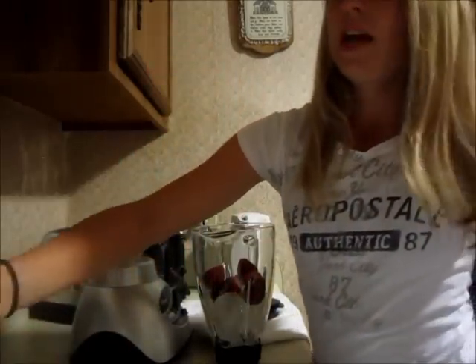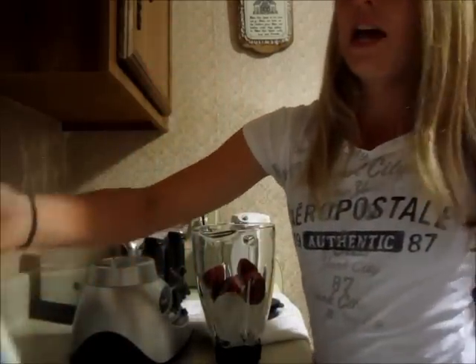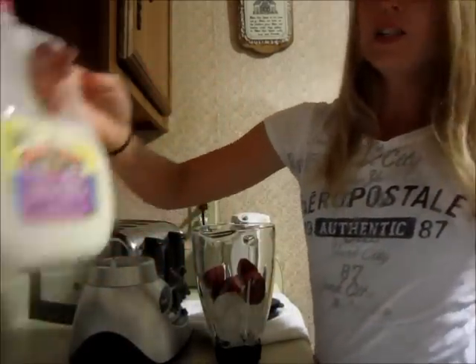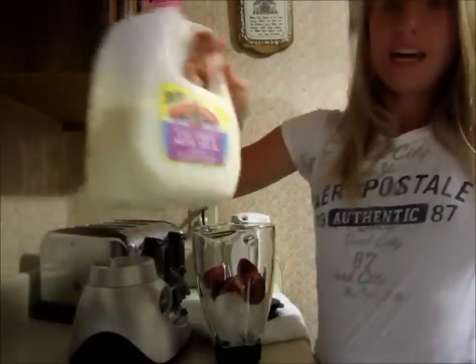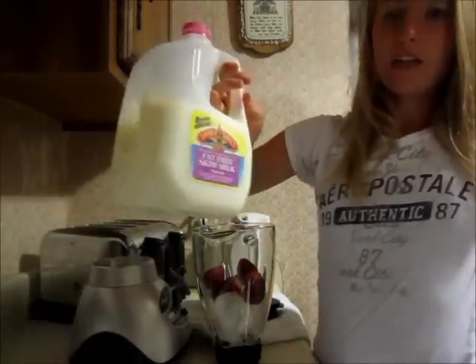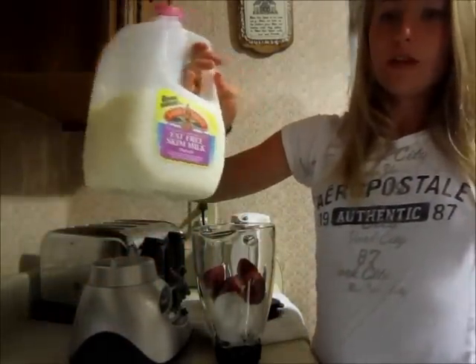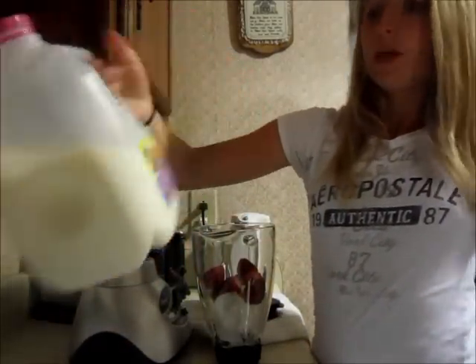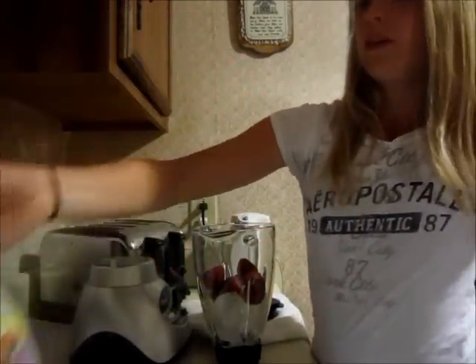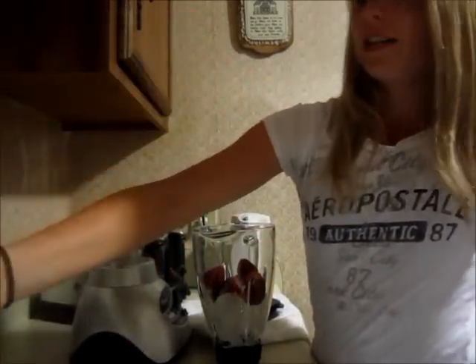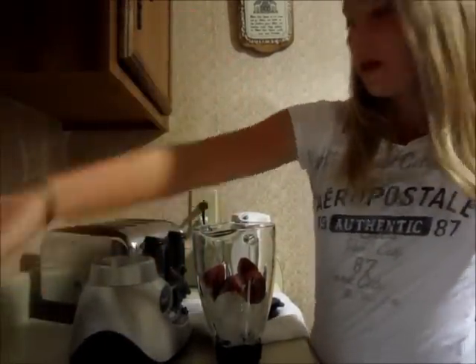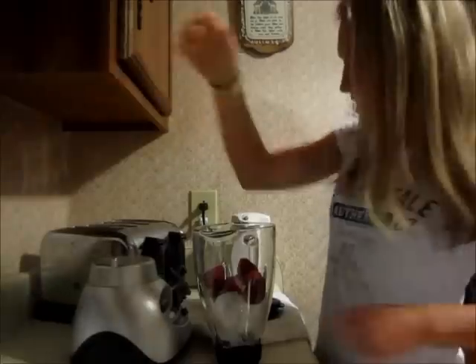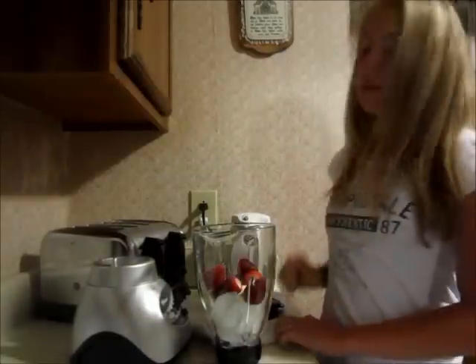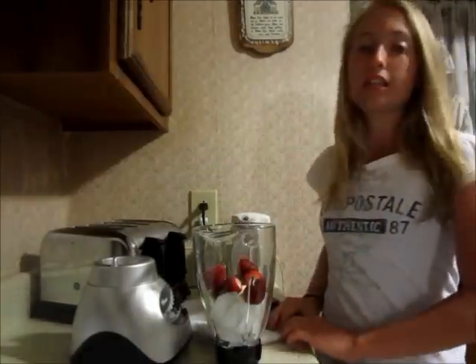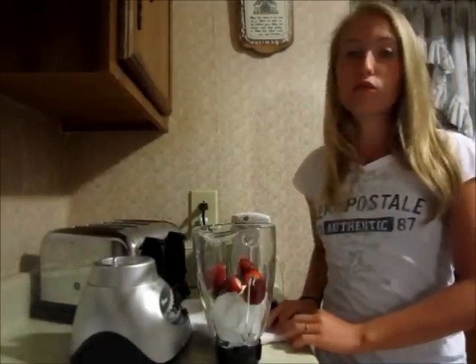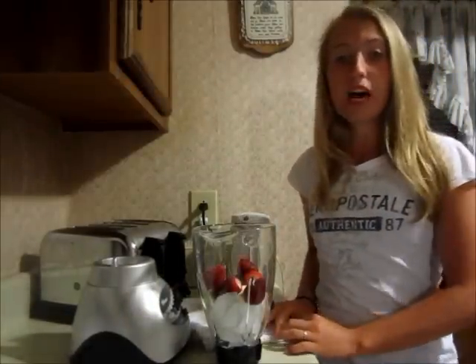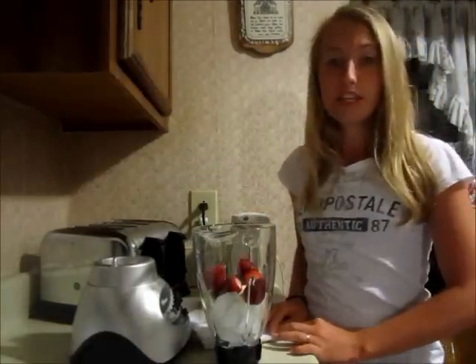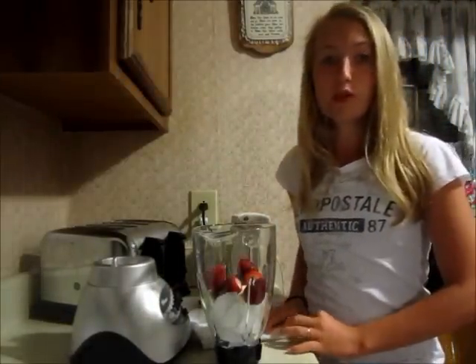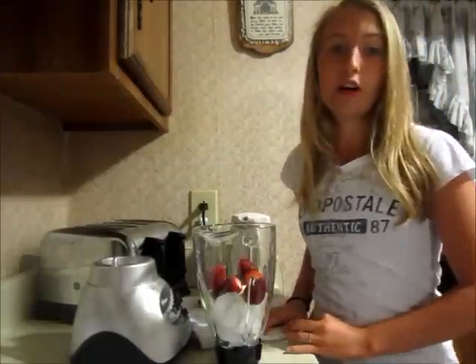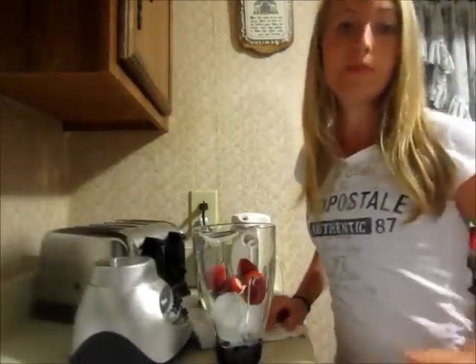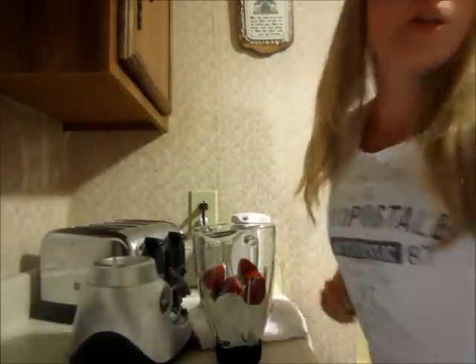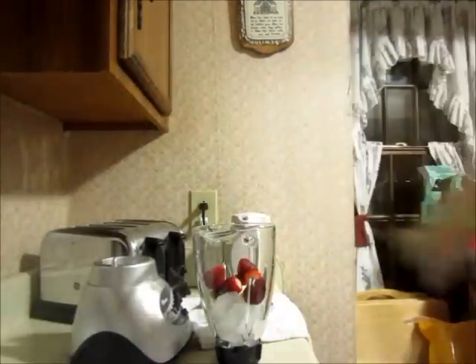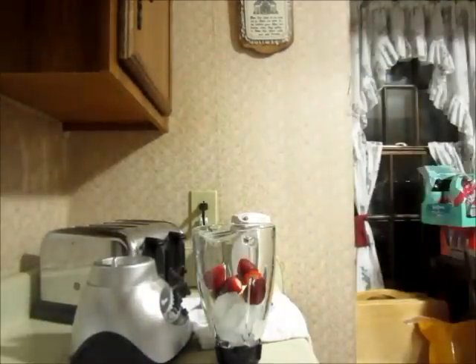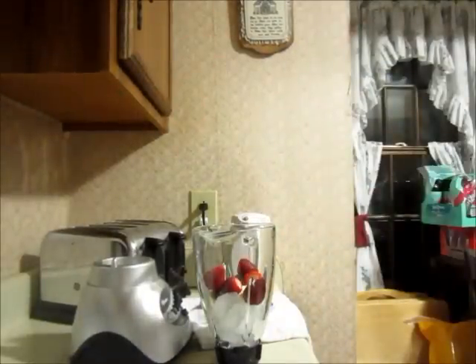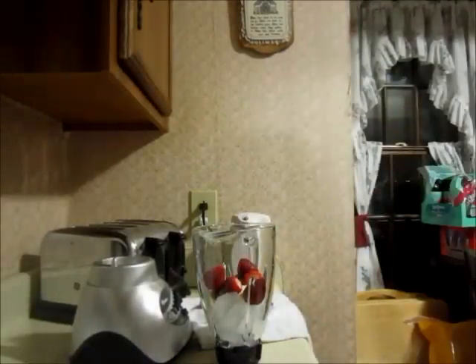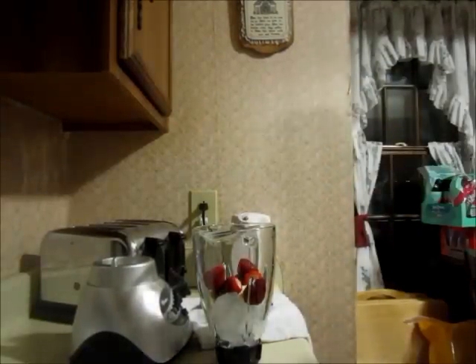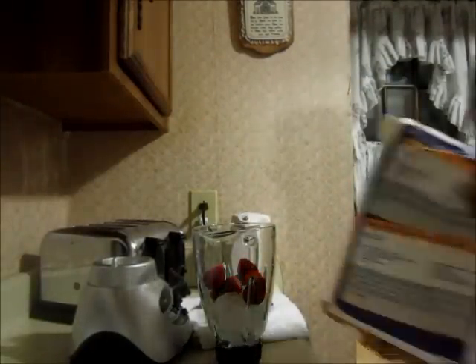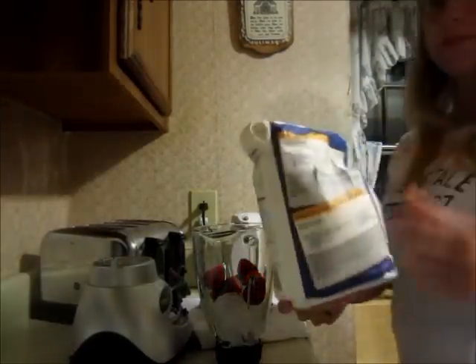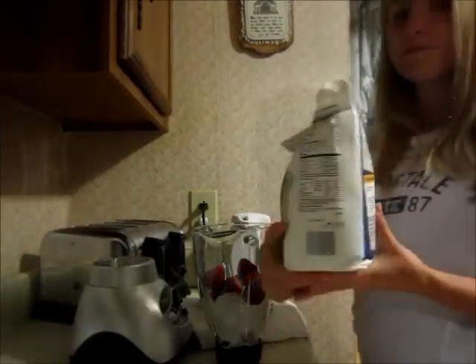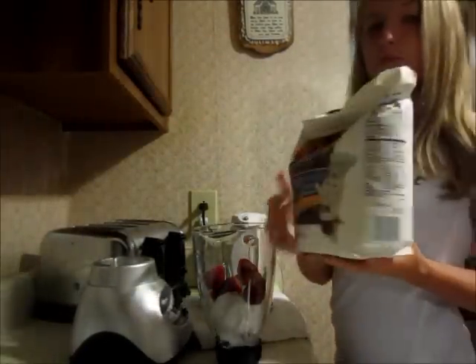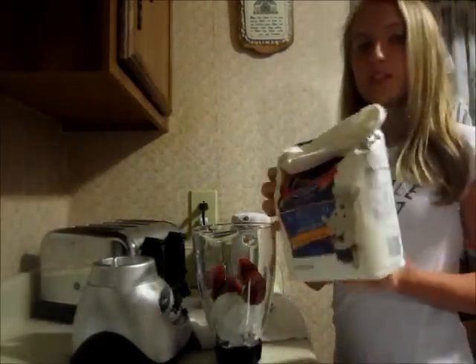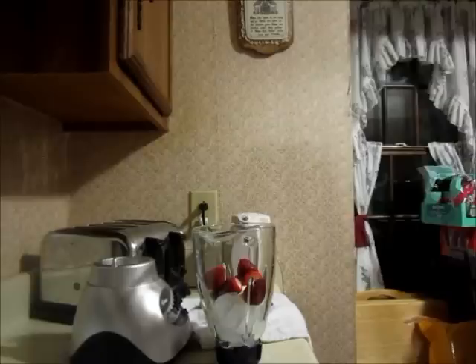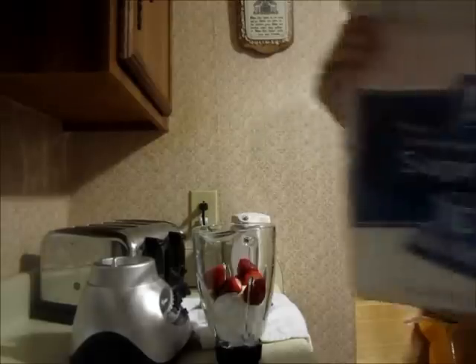I also like to add a little bit of milk, and depending on if you want a really healthy smoothie or not, you can add some sugar to it.